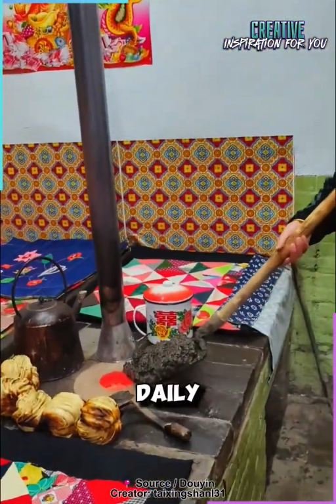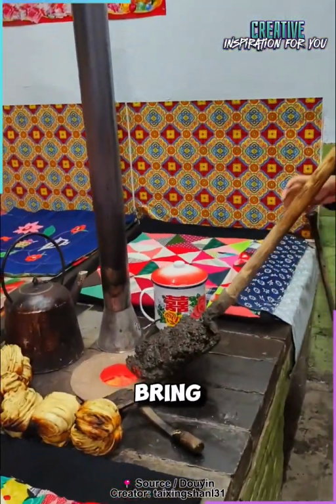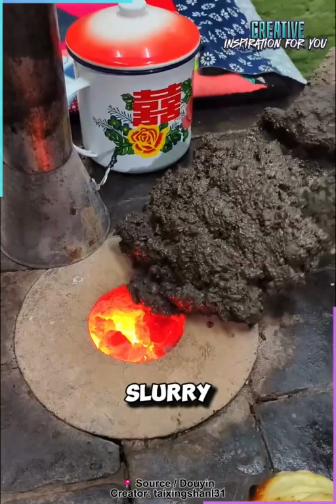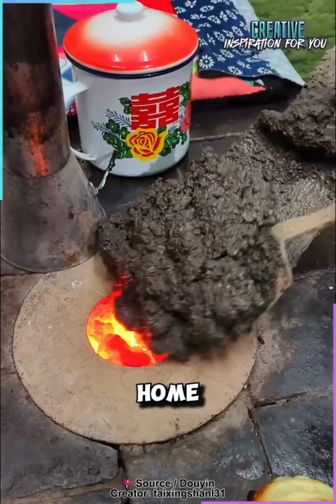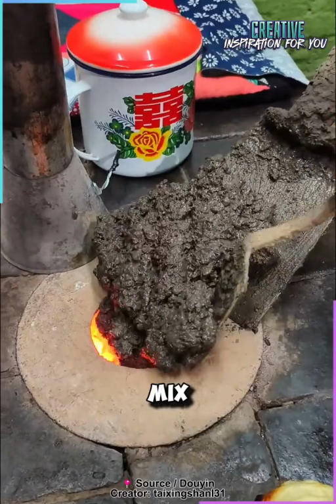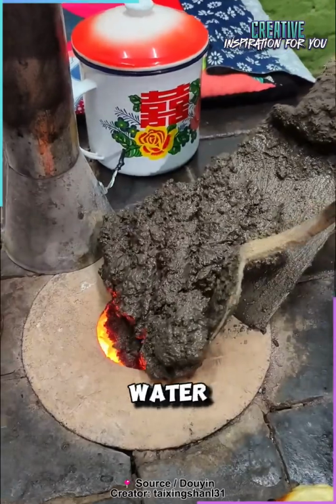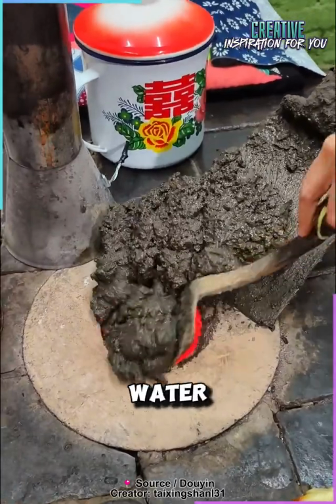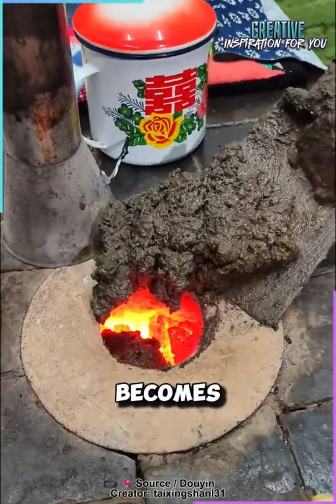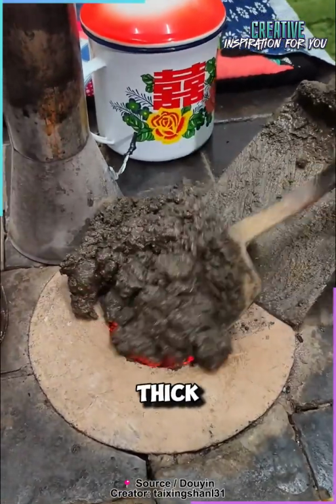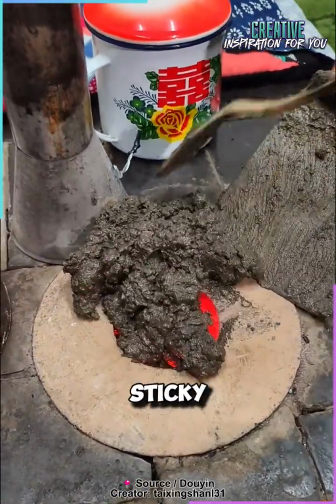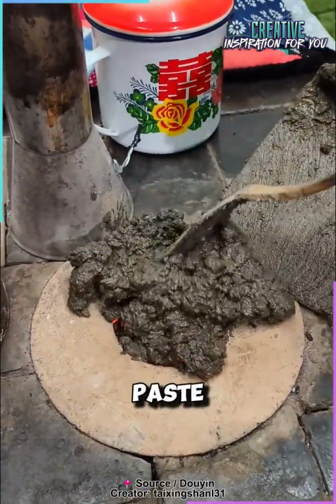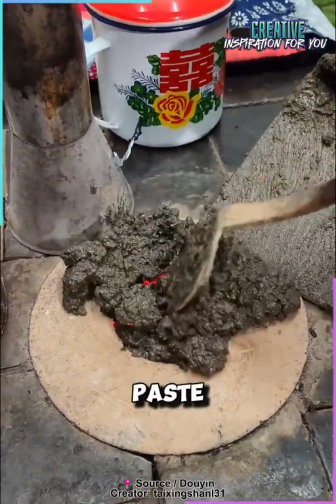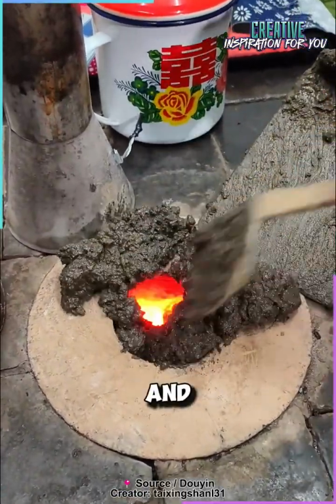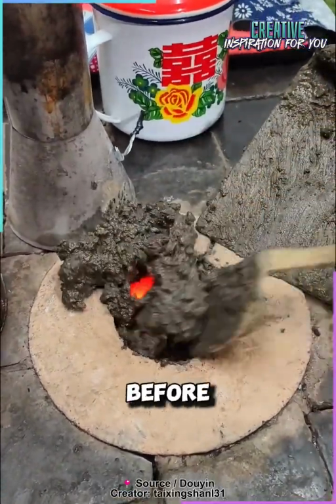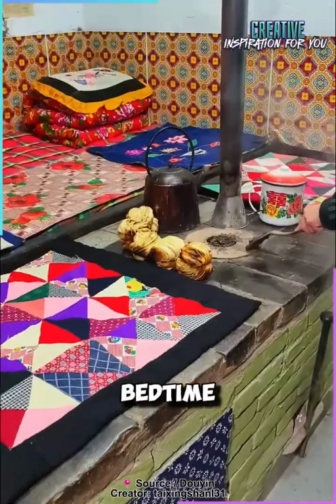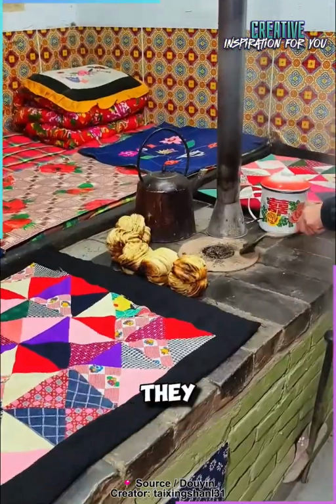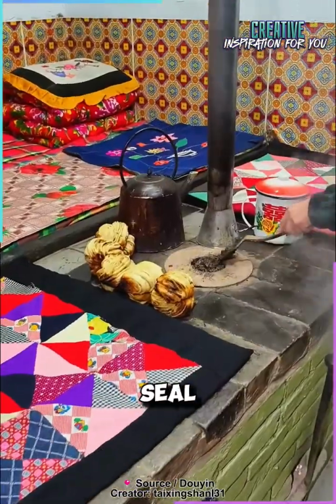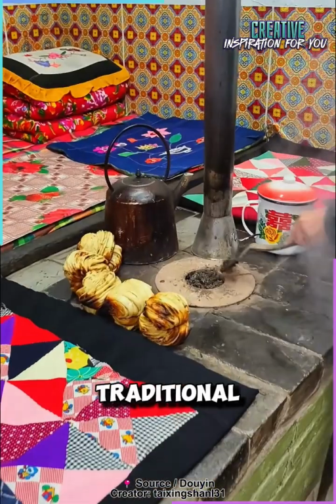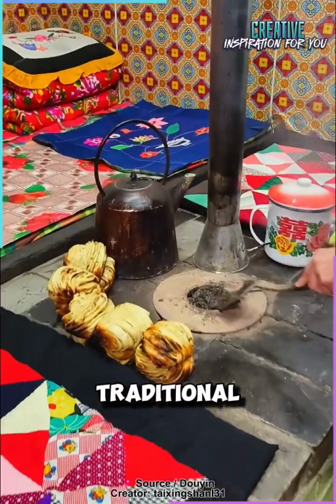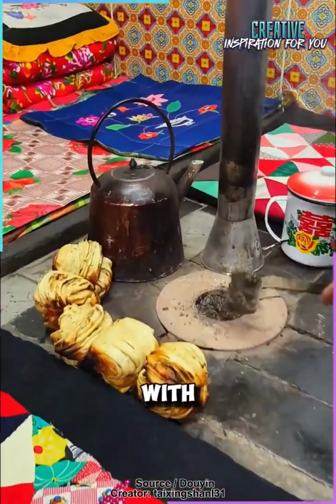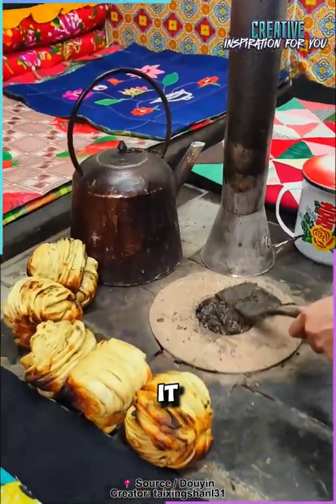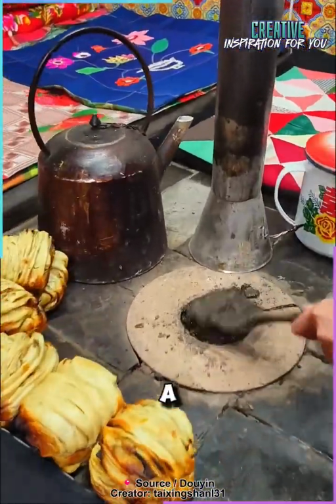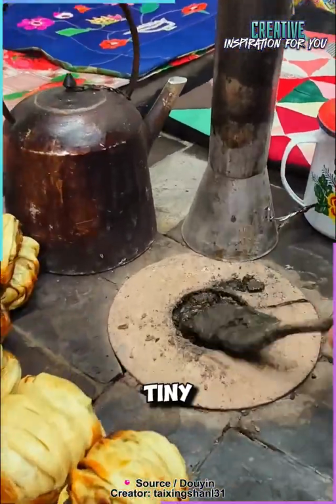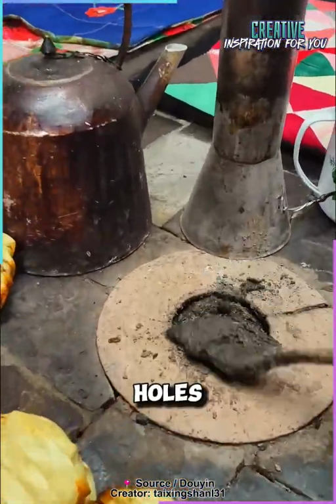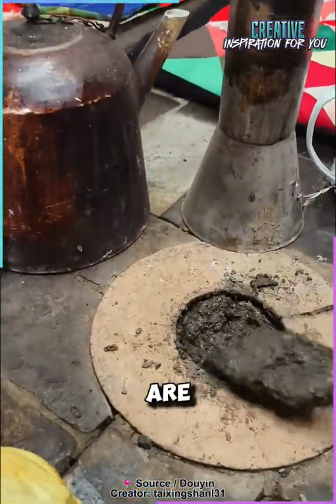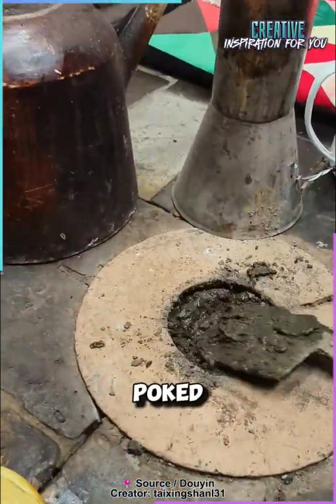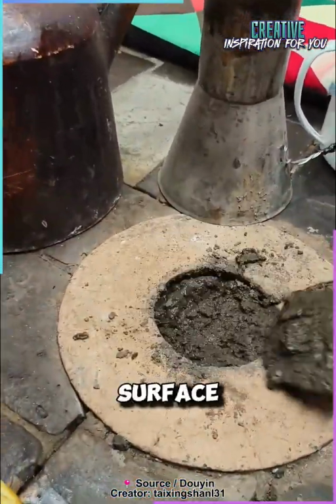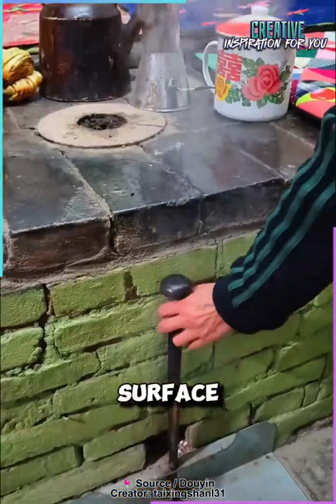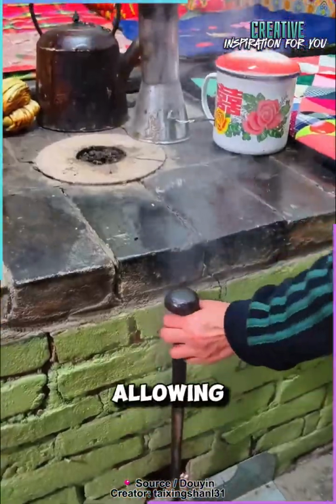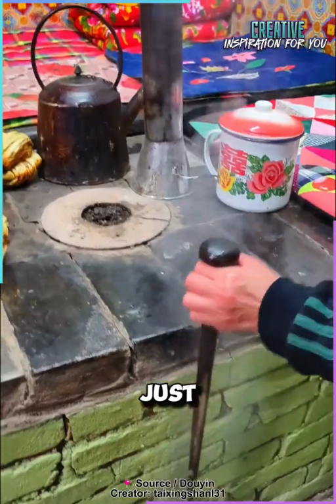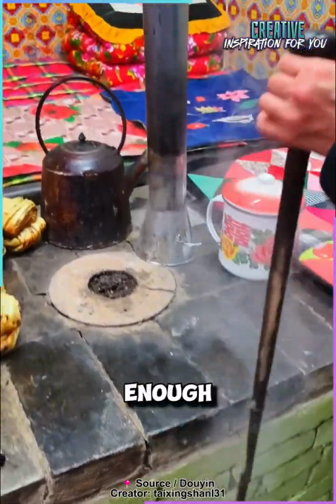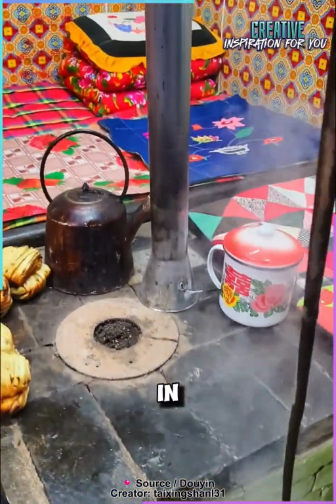They bring the slurry home, mix it with water until it becomes a thick, sticky paste, and right before bedtime, they seal their traditional stove with it. A few tiny holes are poked into the surface, allowing just enough air in.